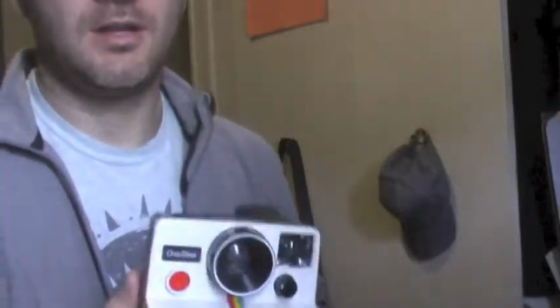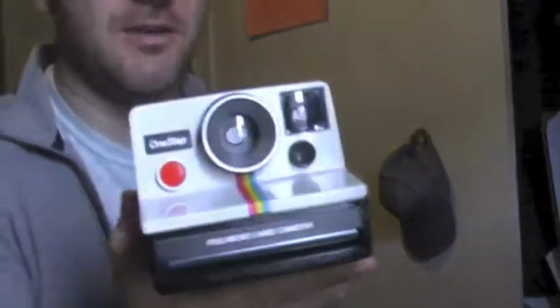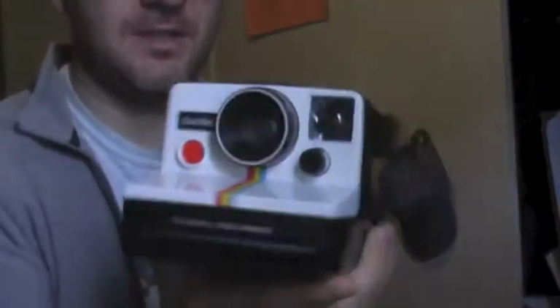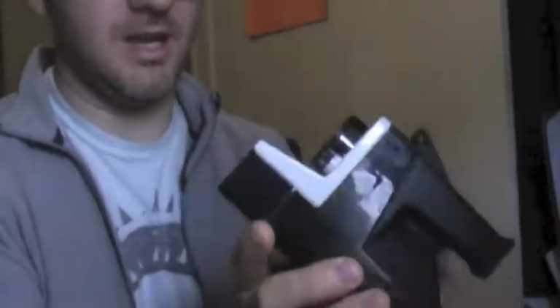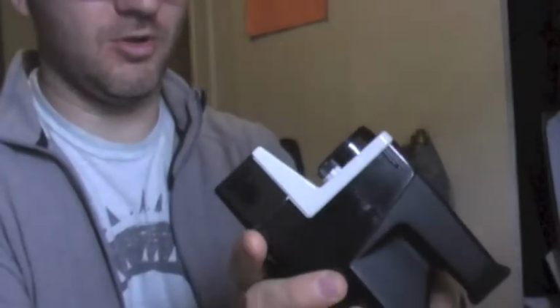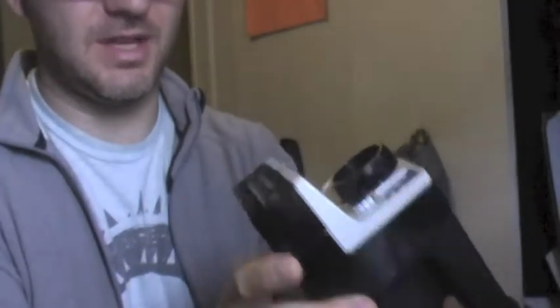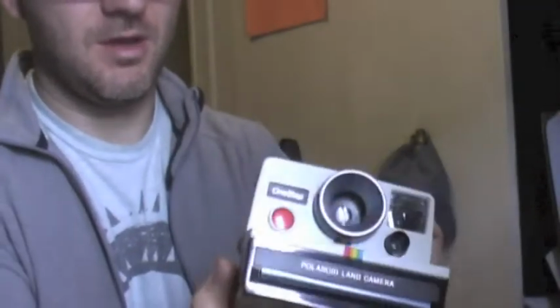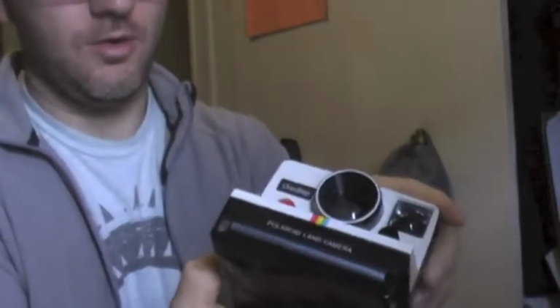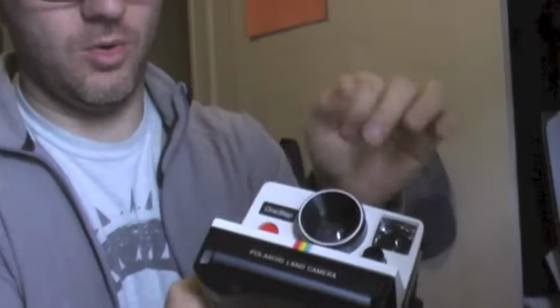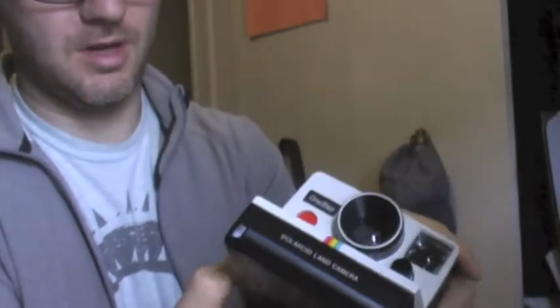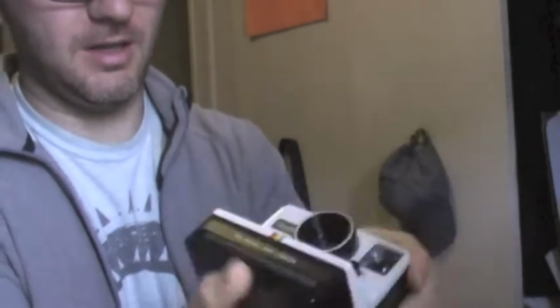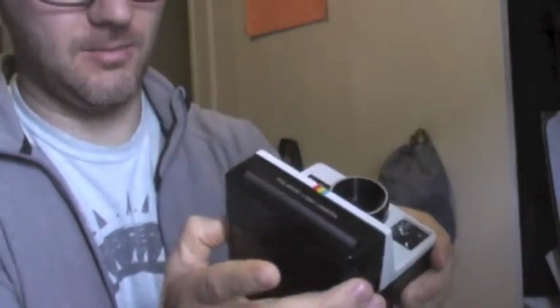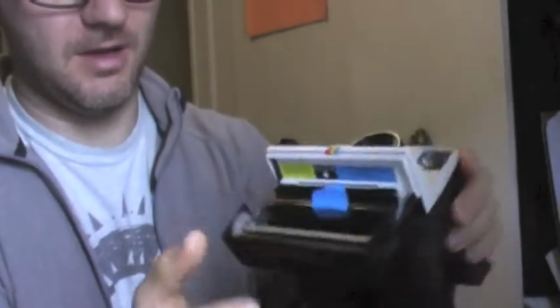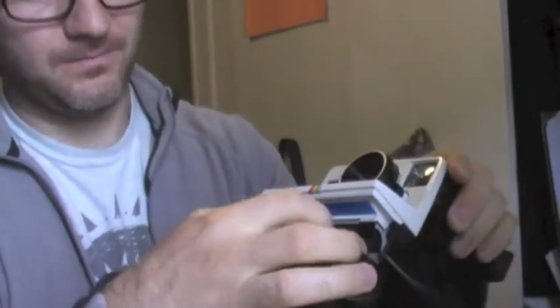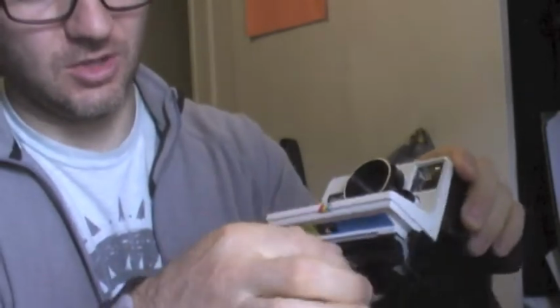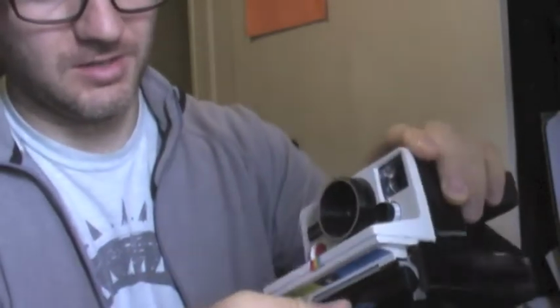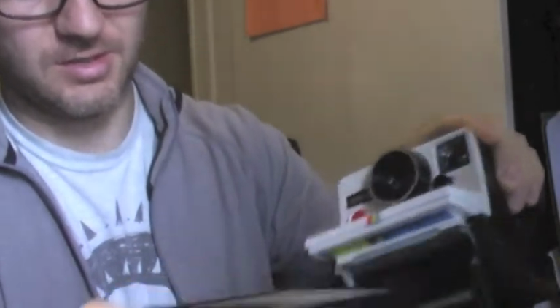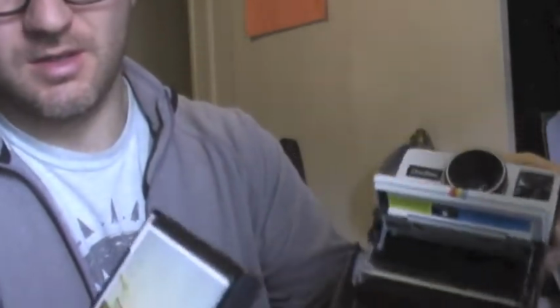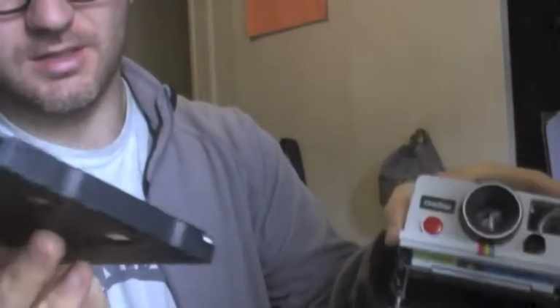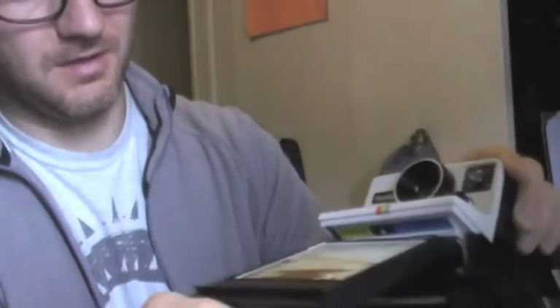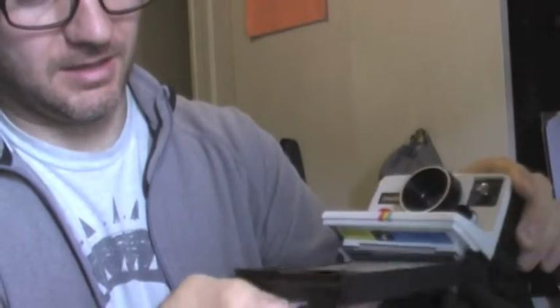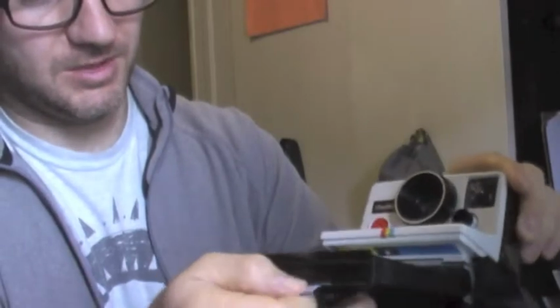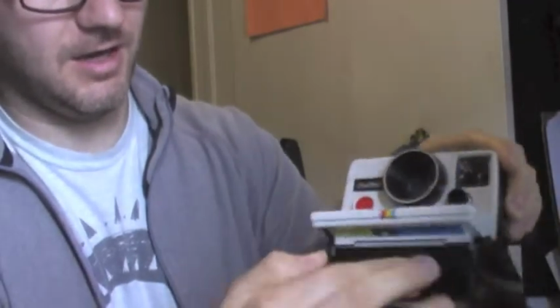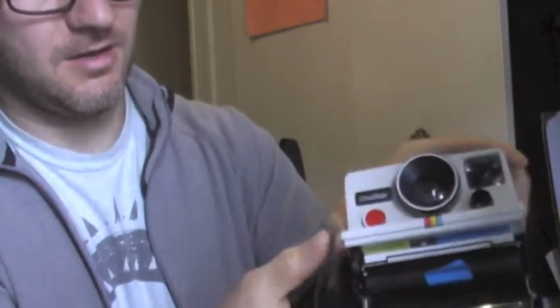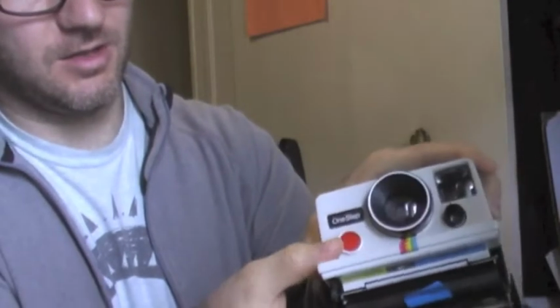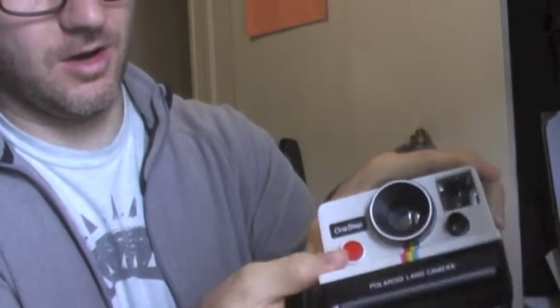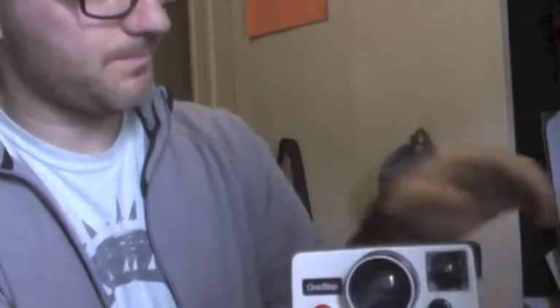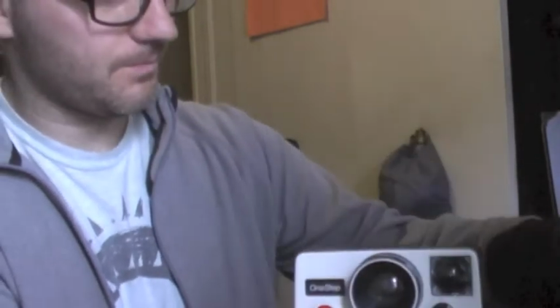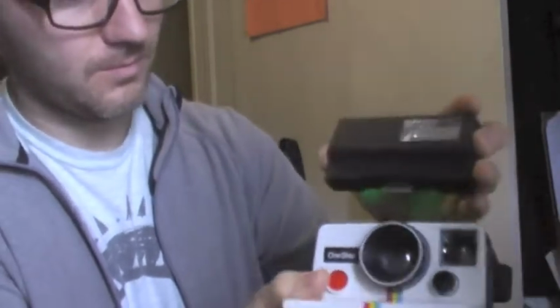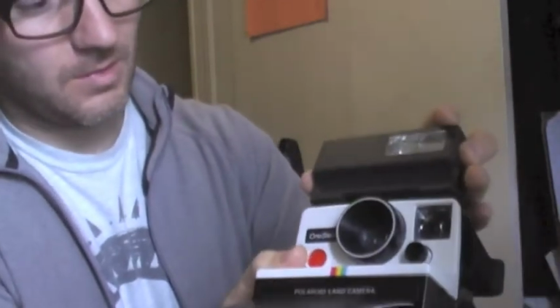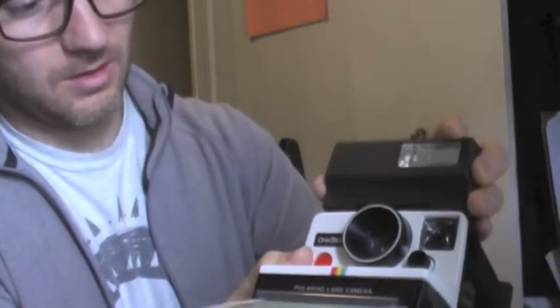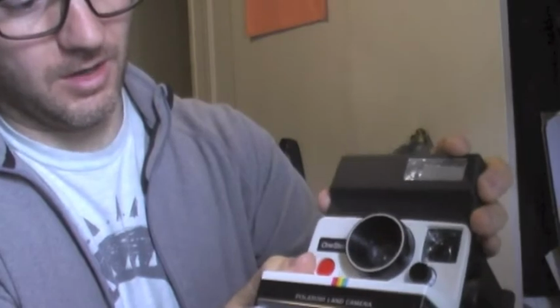Okay, how you doing? This is the Polaroid One Step Rainbow Stripe Land Camera. I've just shown you that it works. There's a film pack that I put together here. Close the door. That works.